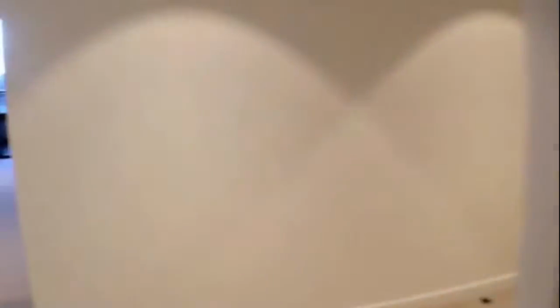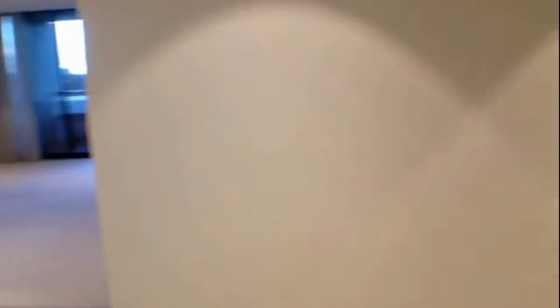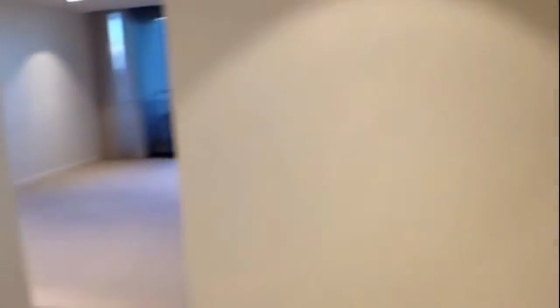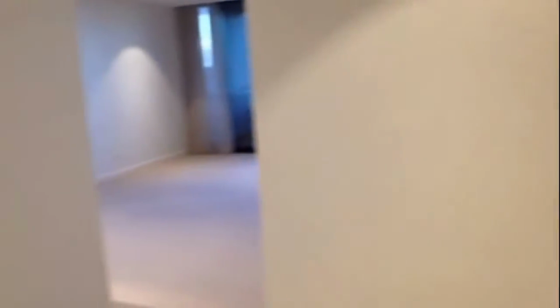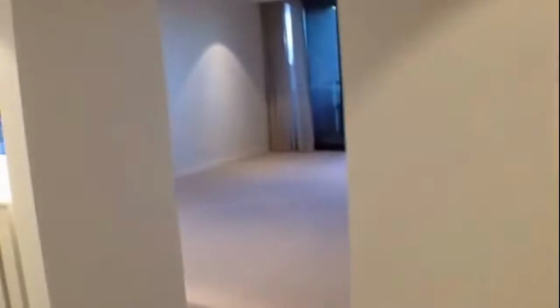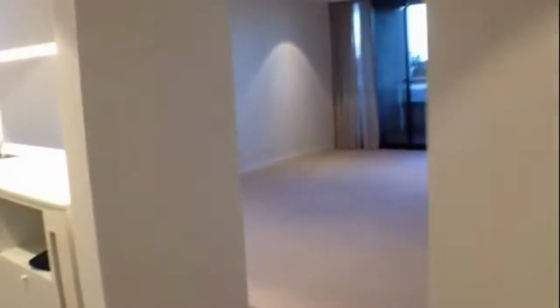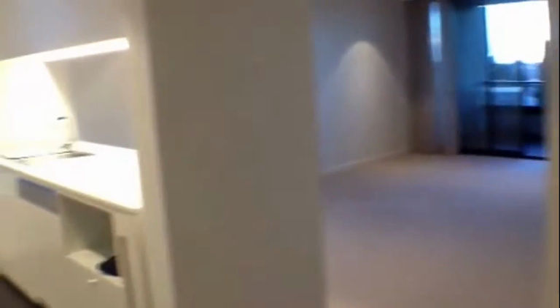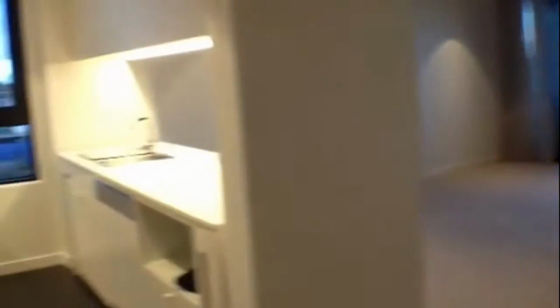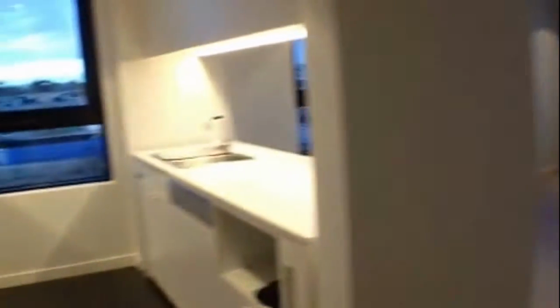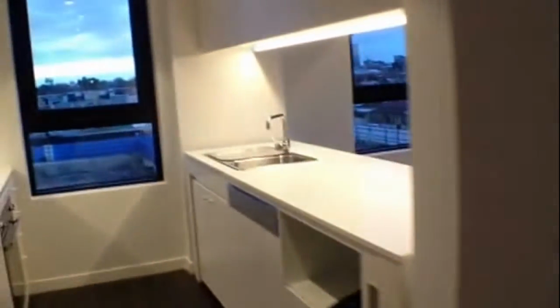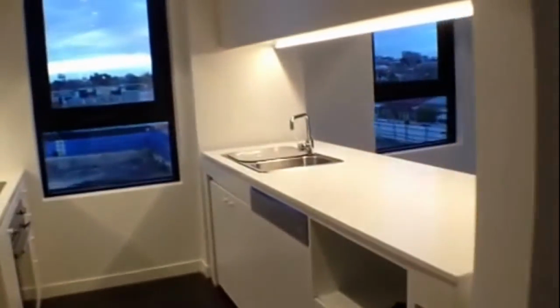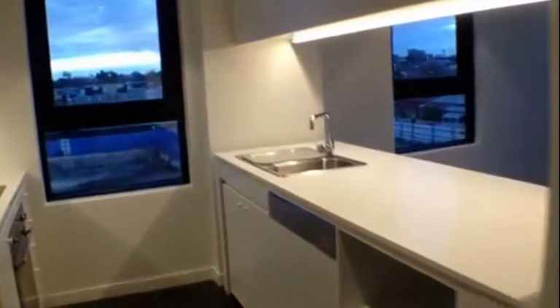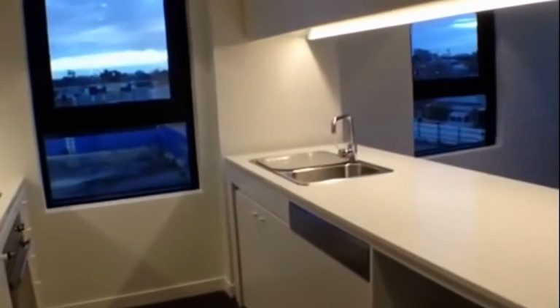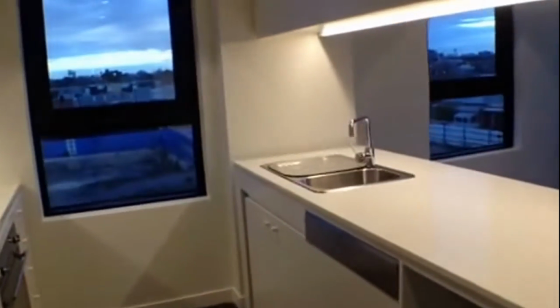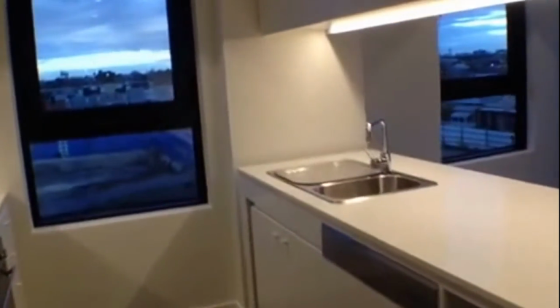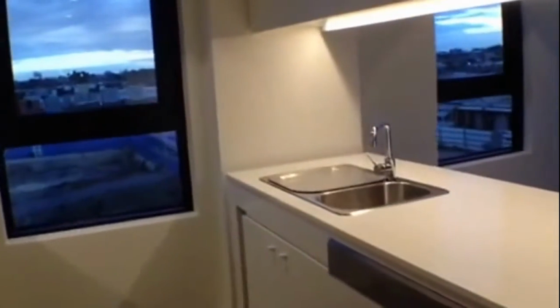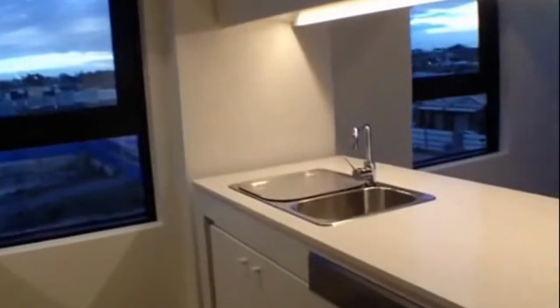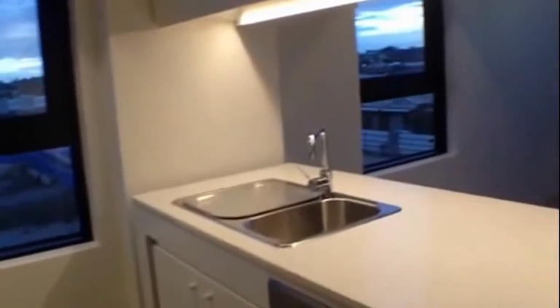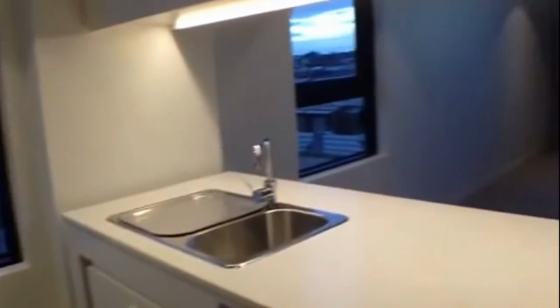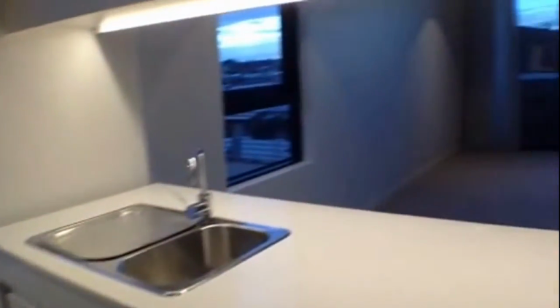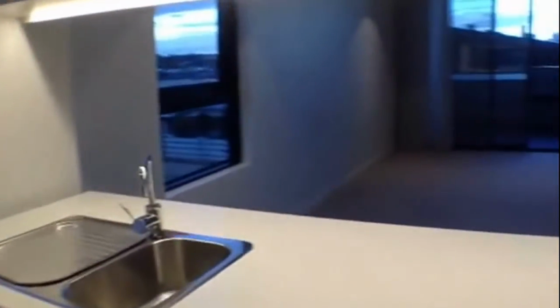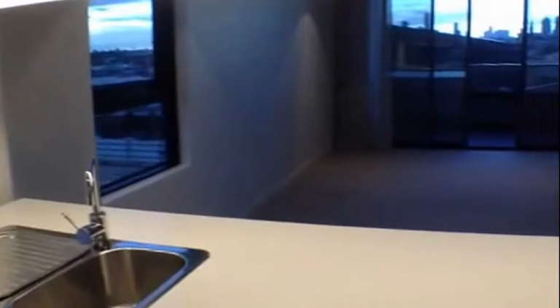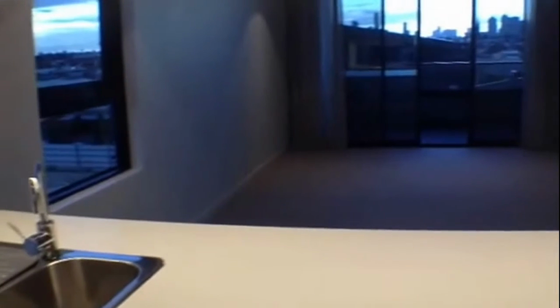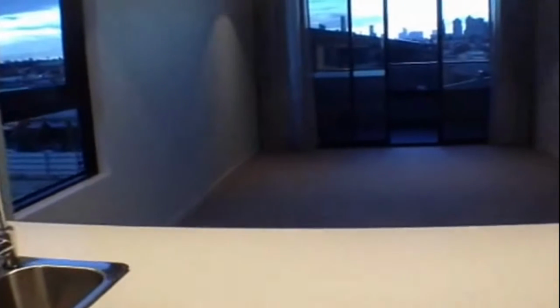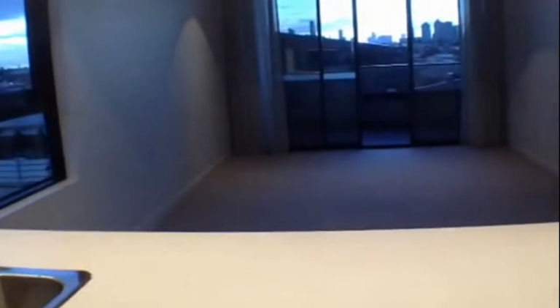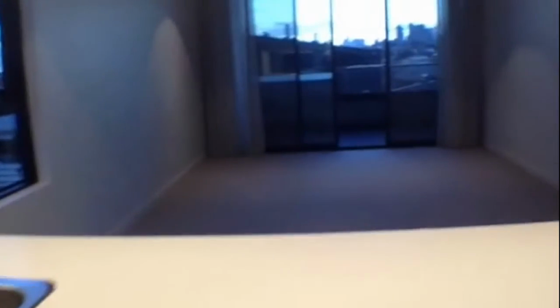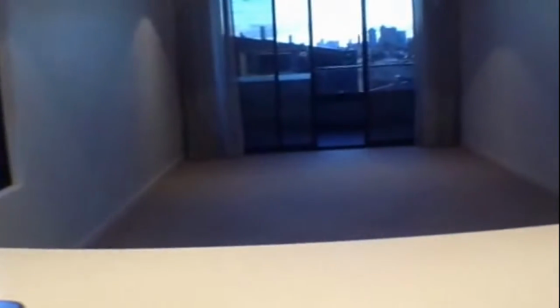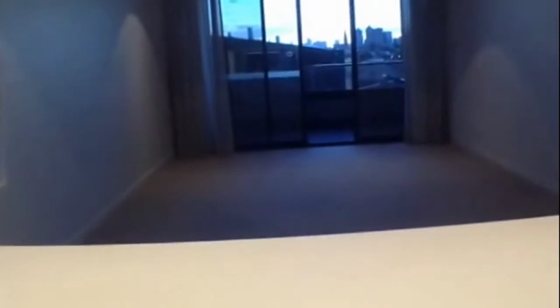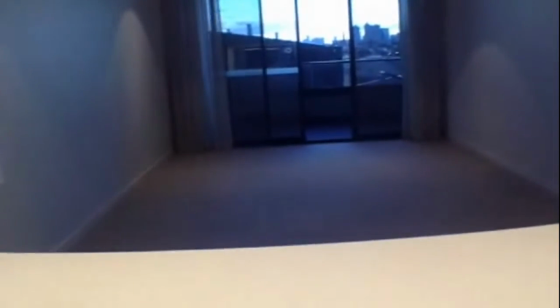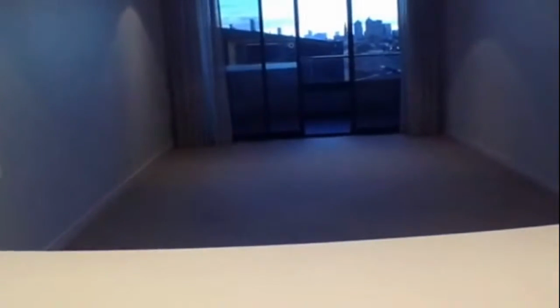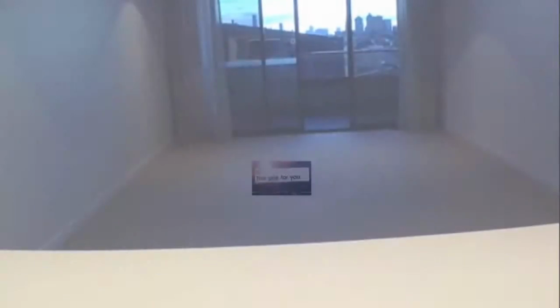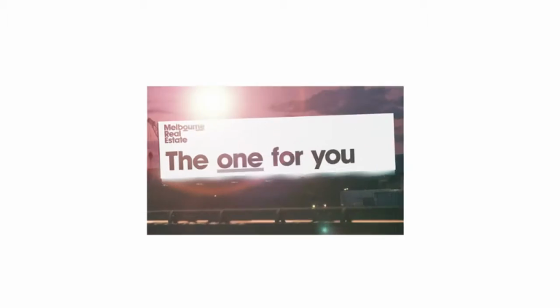Coming back through to the living area — arrange an inspection today to view this marvellous apartment. Be quick because it won't last long.